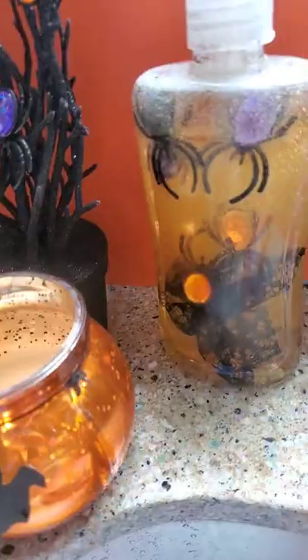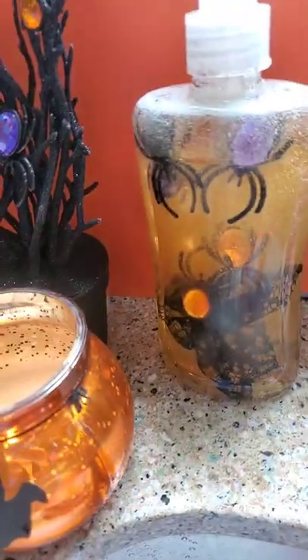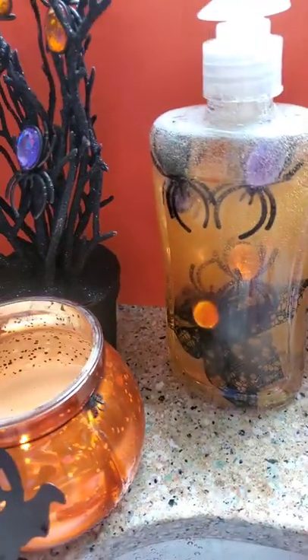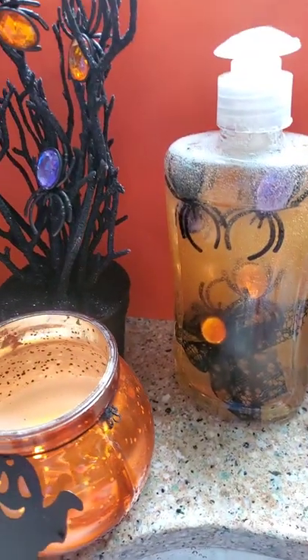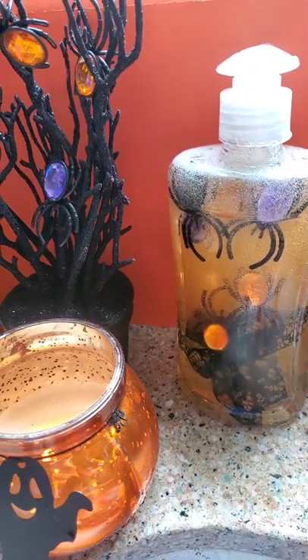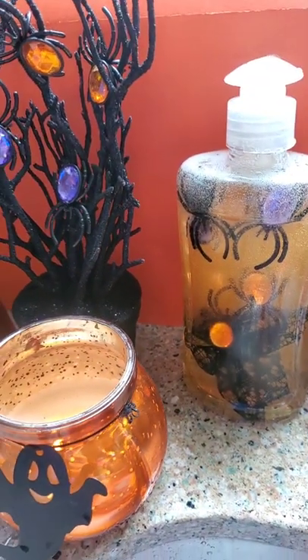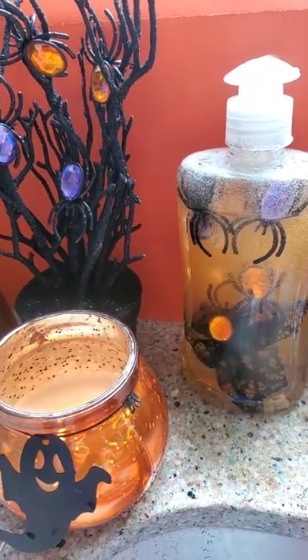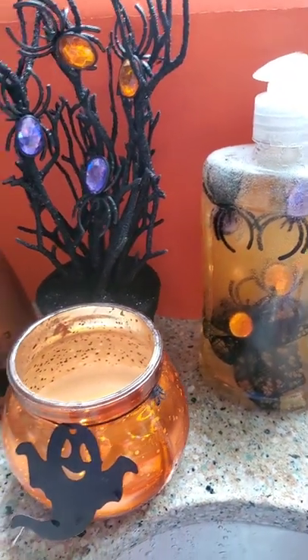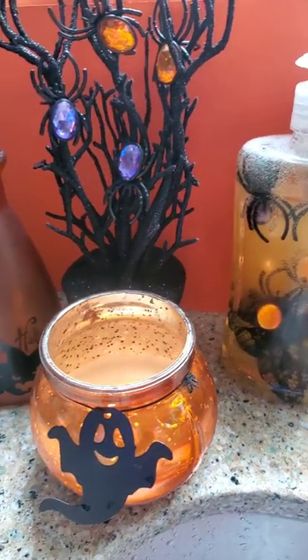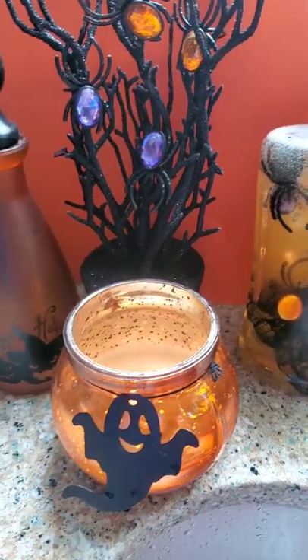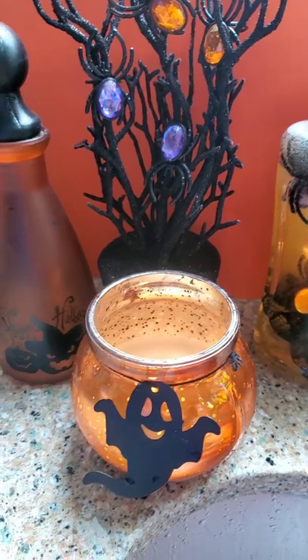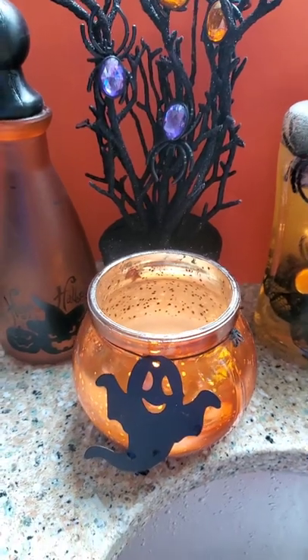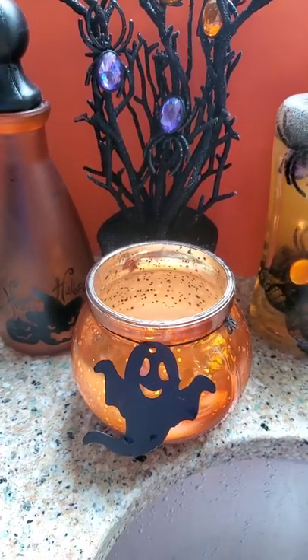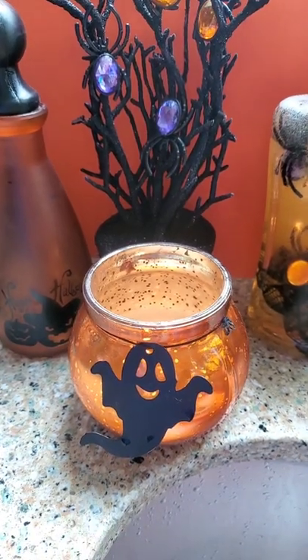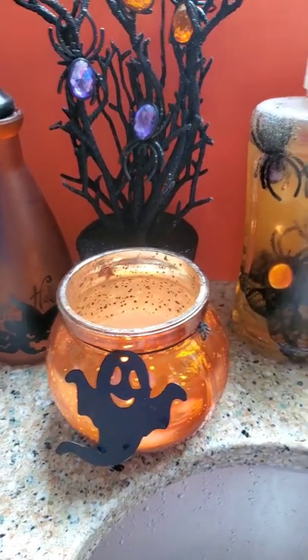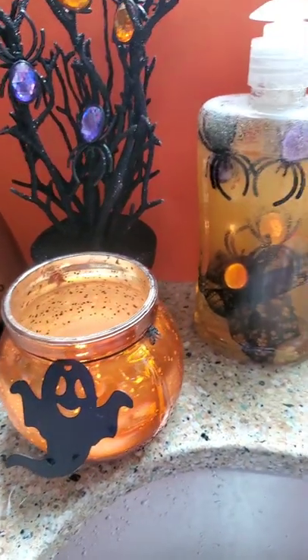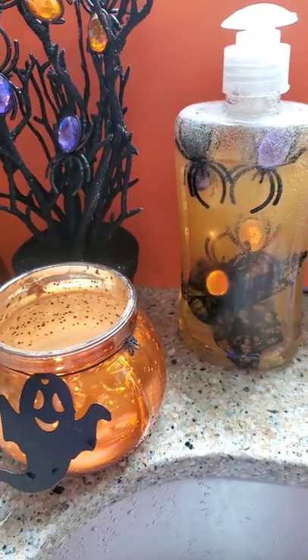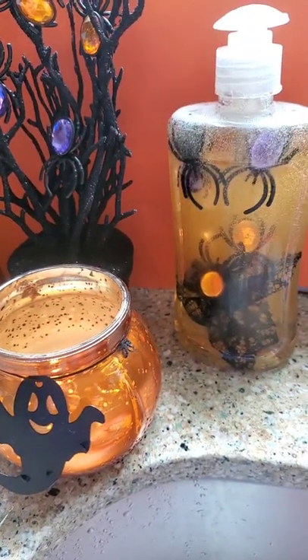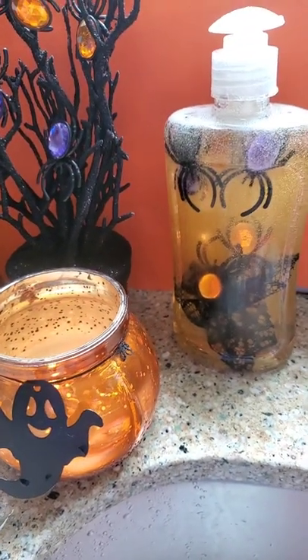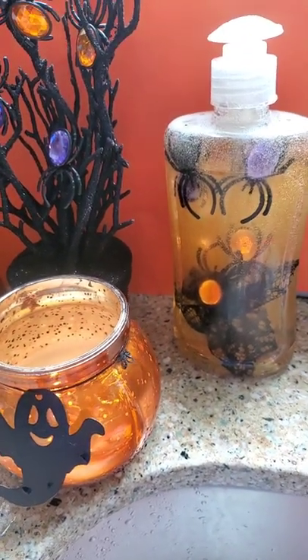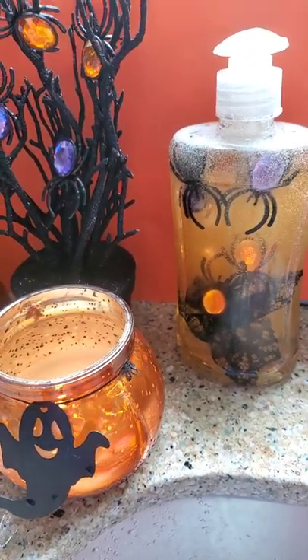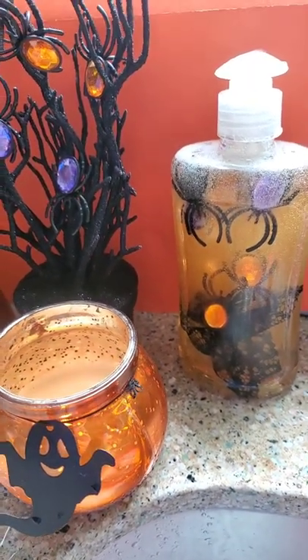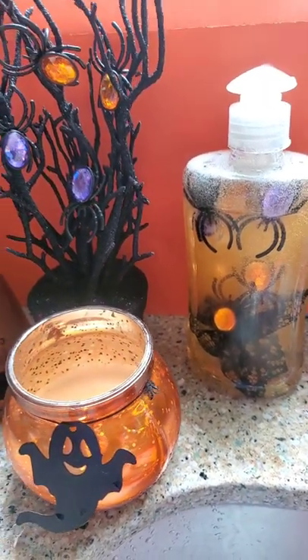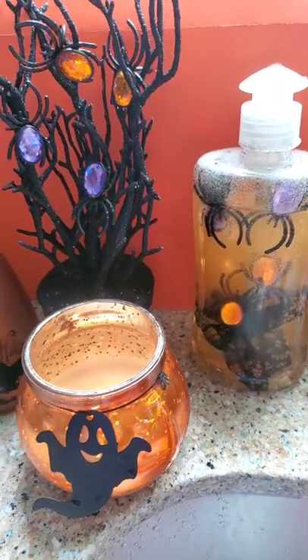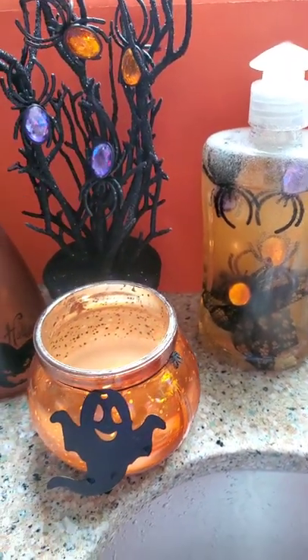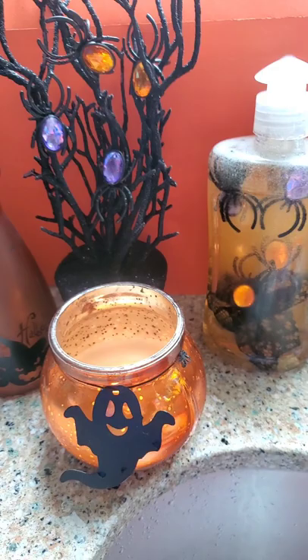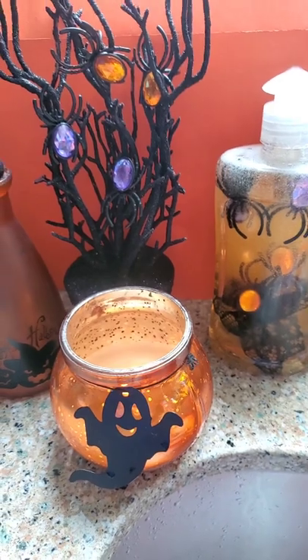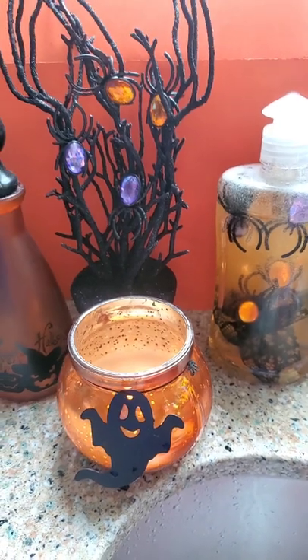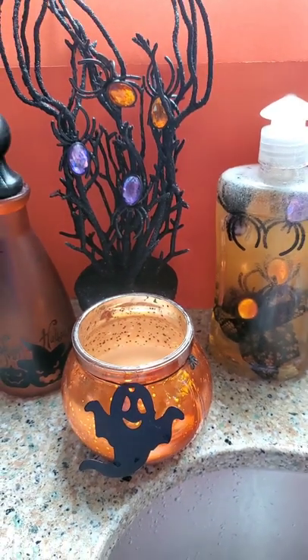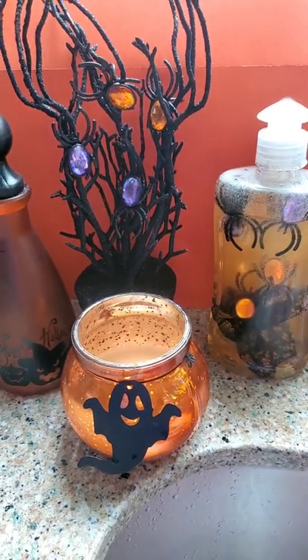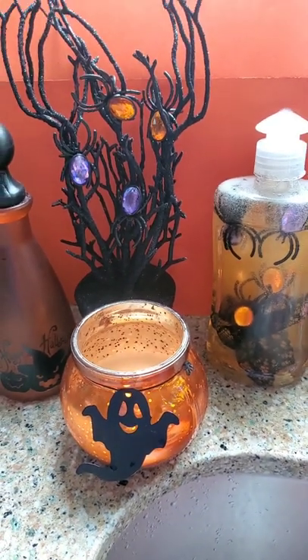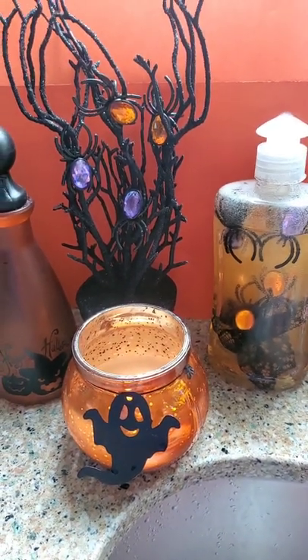There you have it guys. This spooky Halloween hand sanitization station is definitely not for the arachnophobe in your life. Happy Halloween!